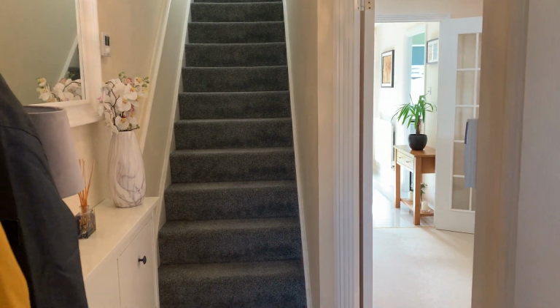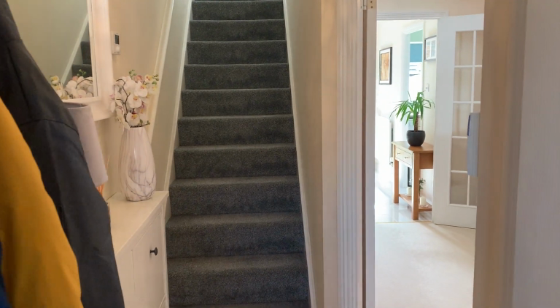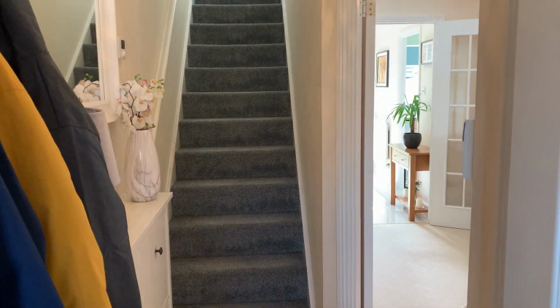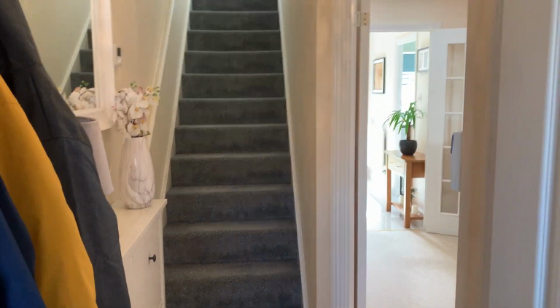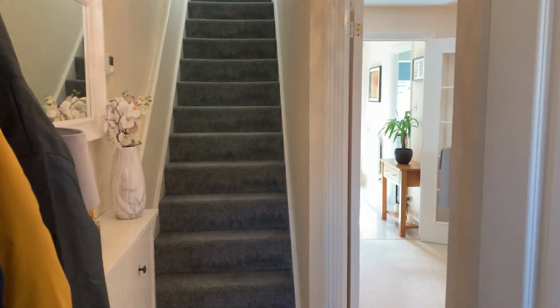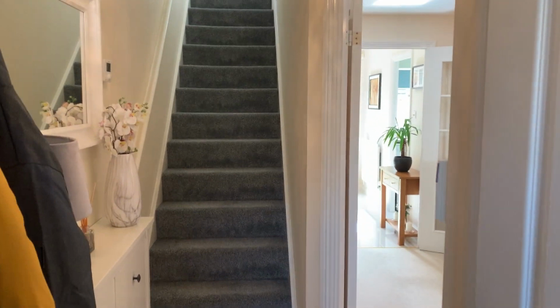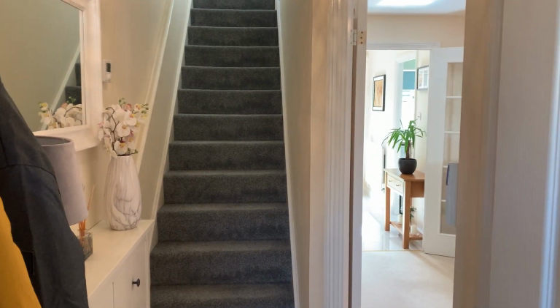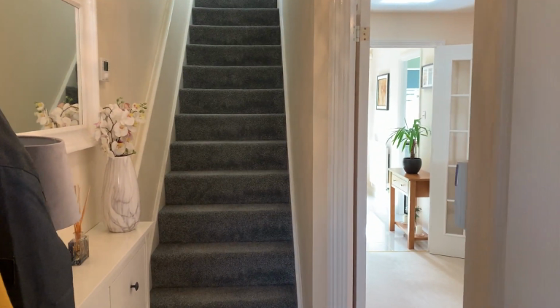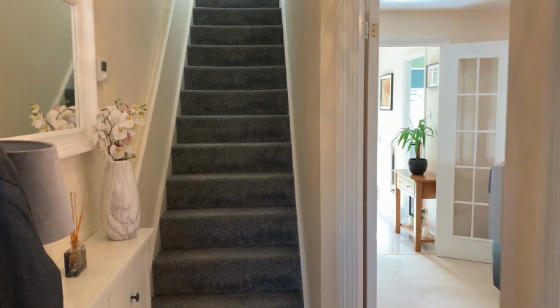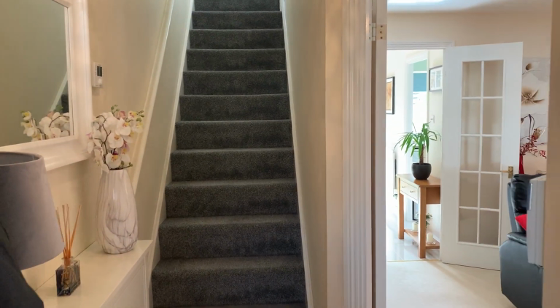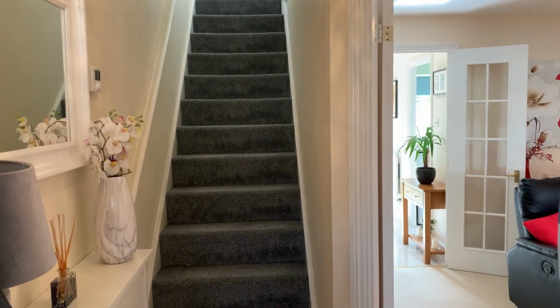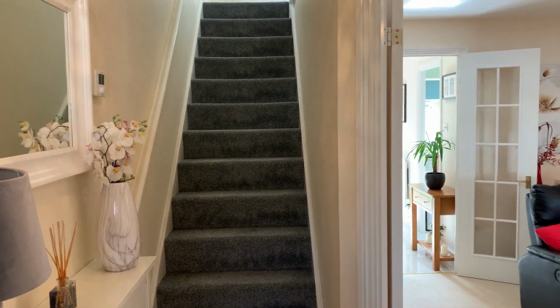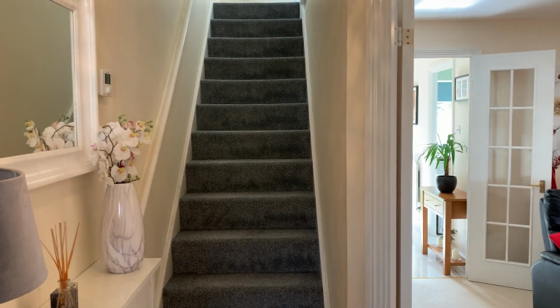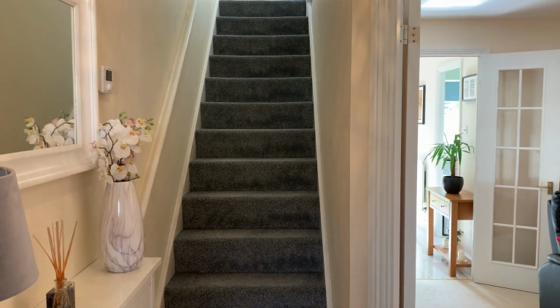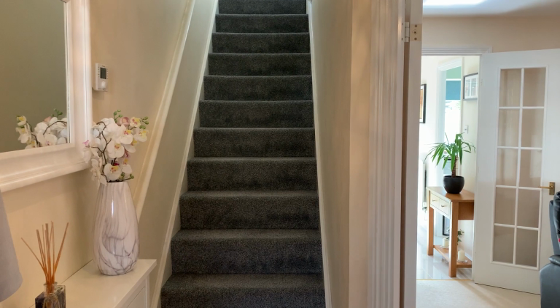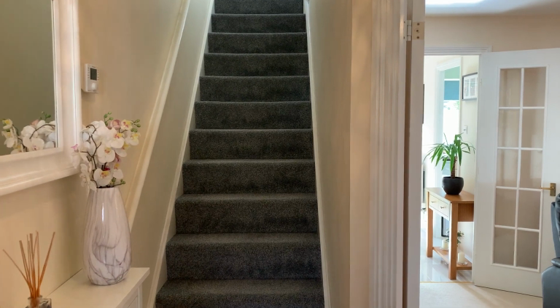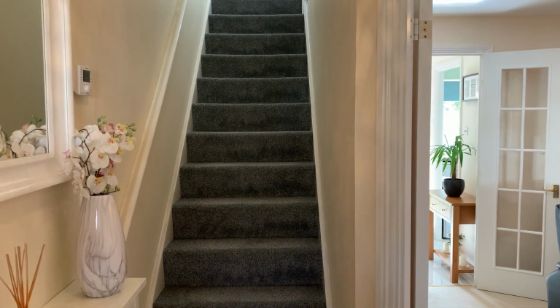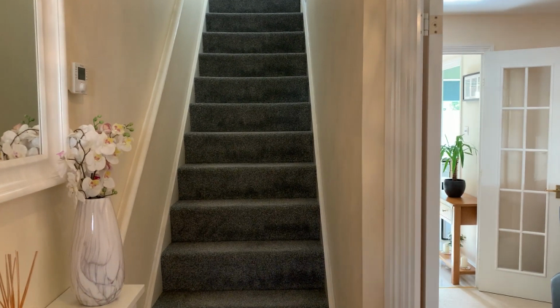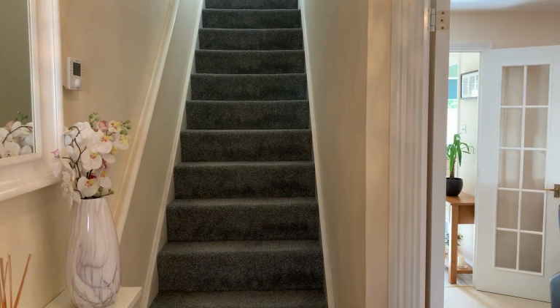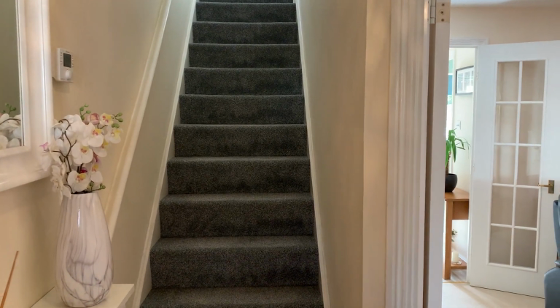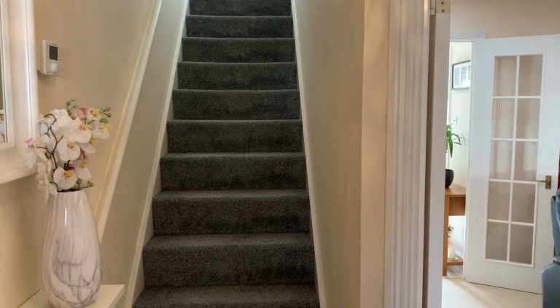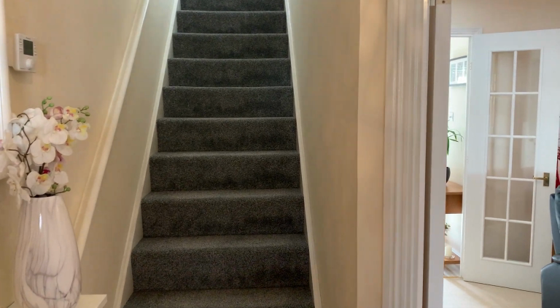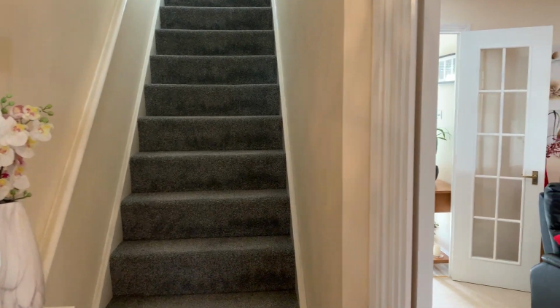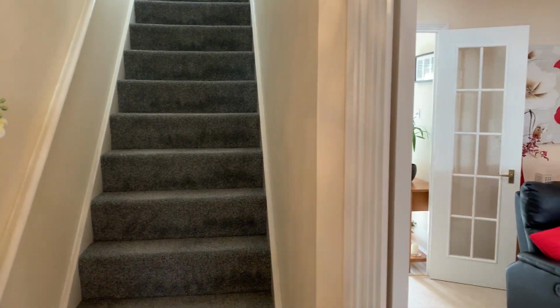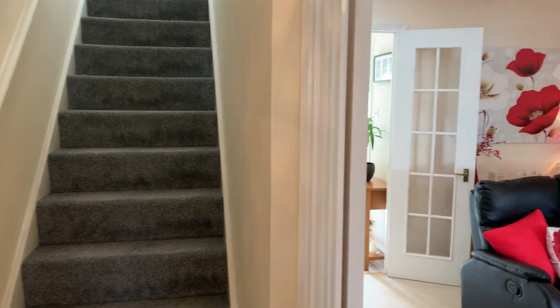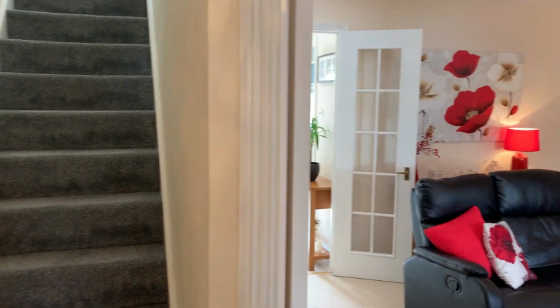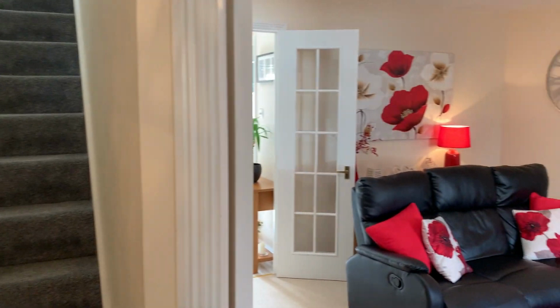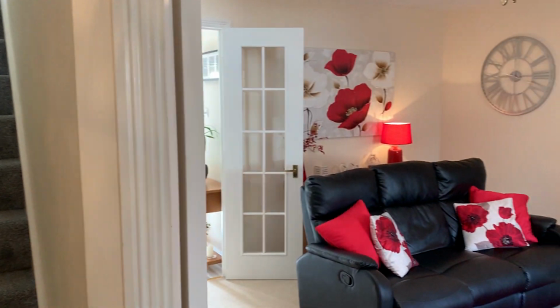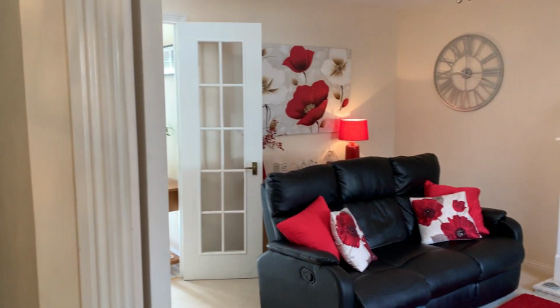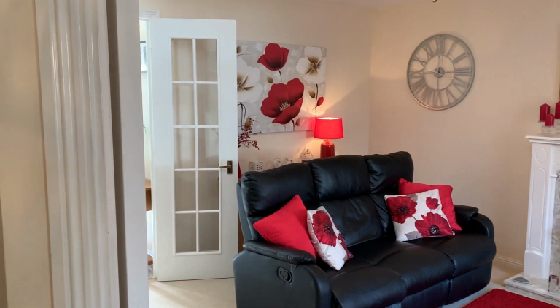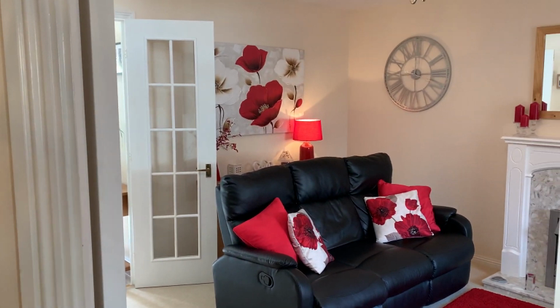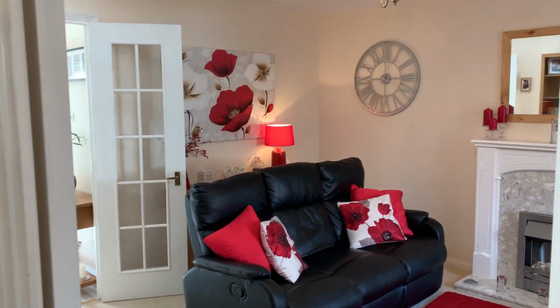Welcome to the video tour of 25 Ores Road, an immaculately presented three-bedroom semi-detached property on the Narrows Farm development.